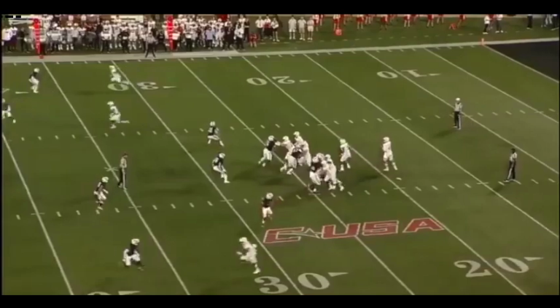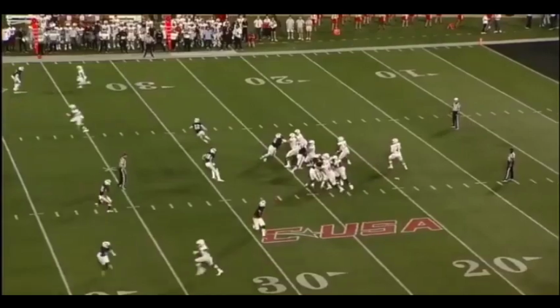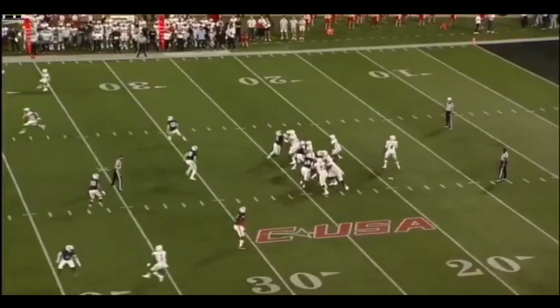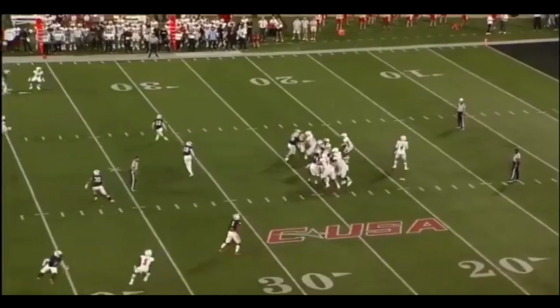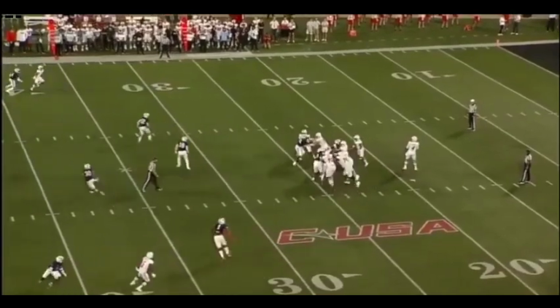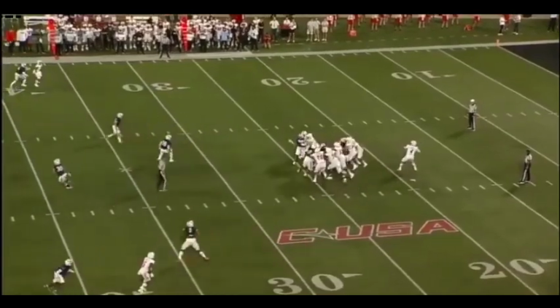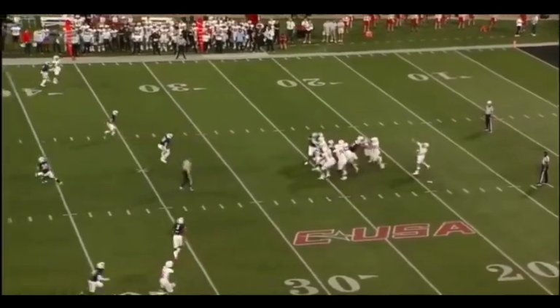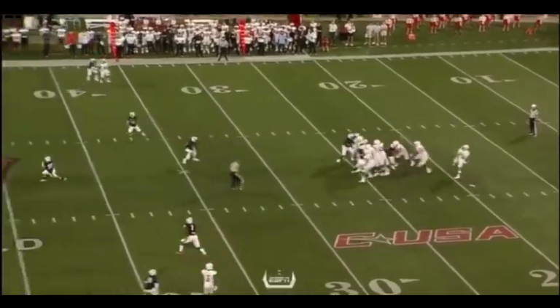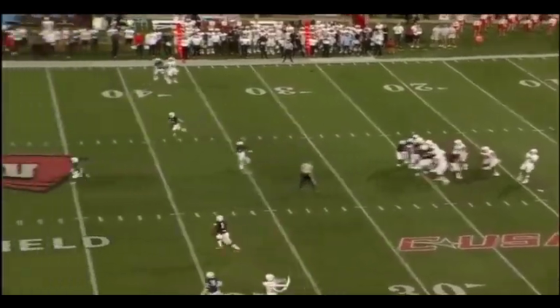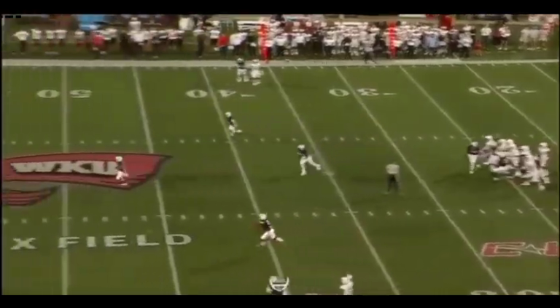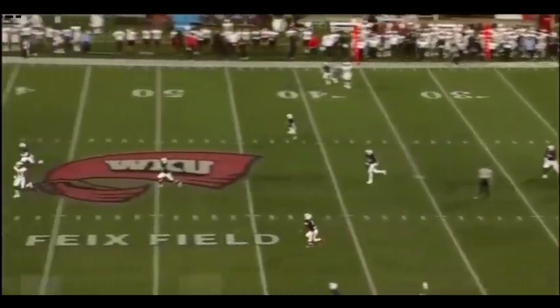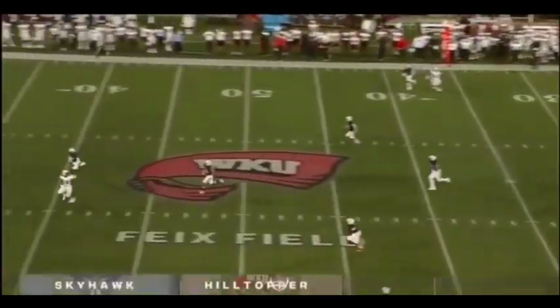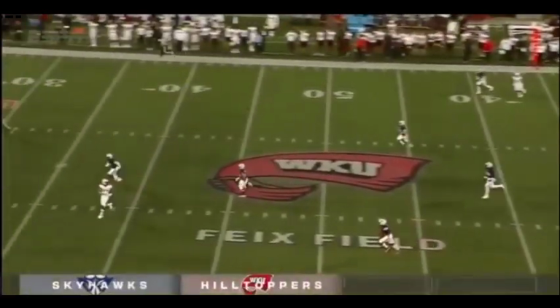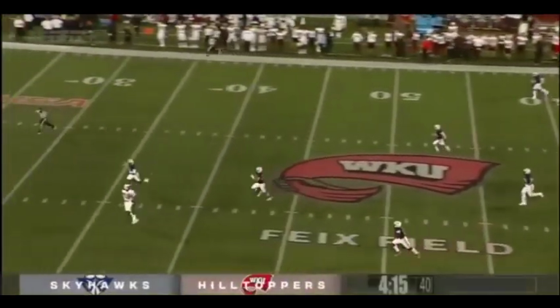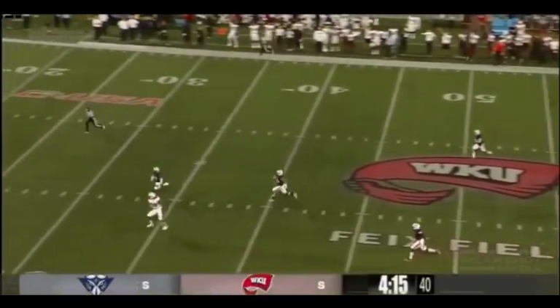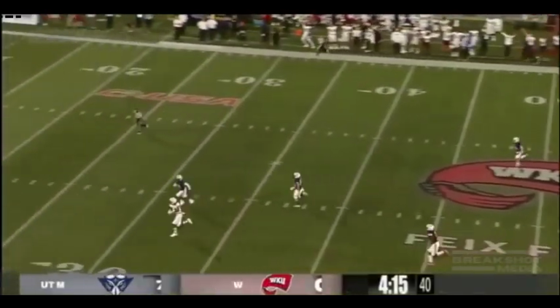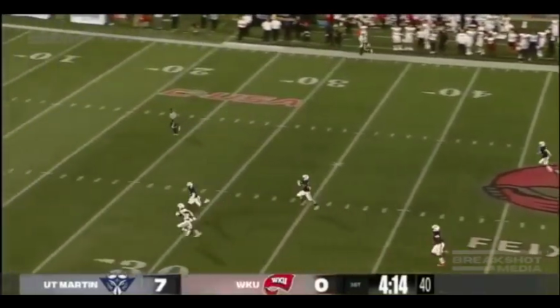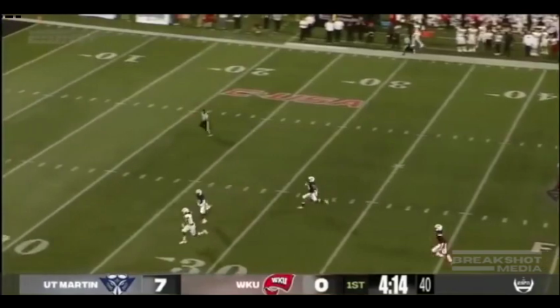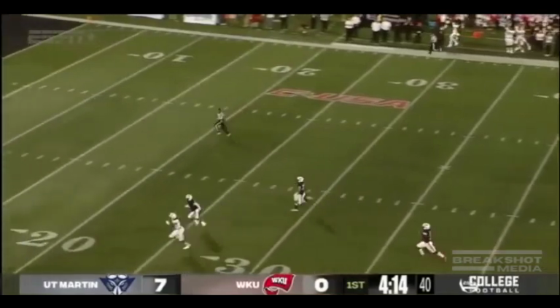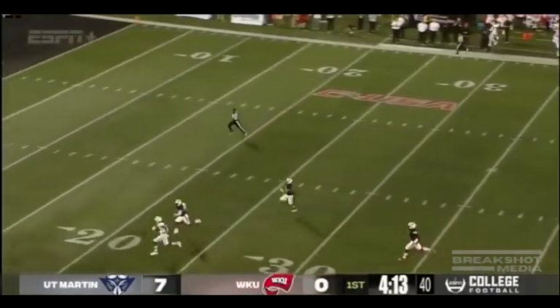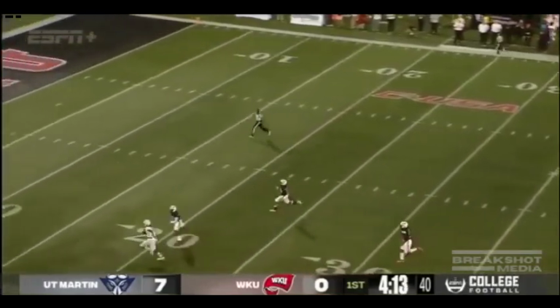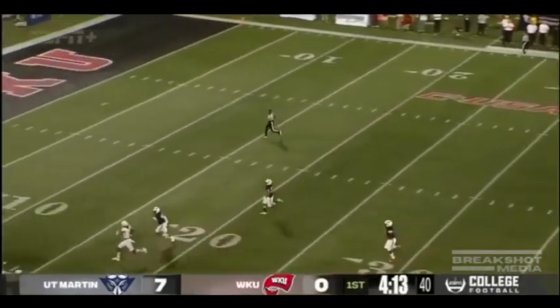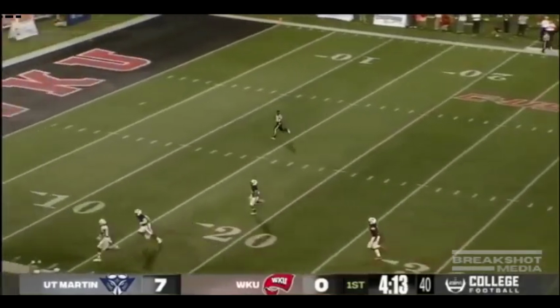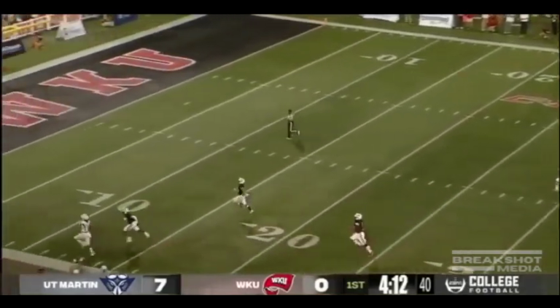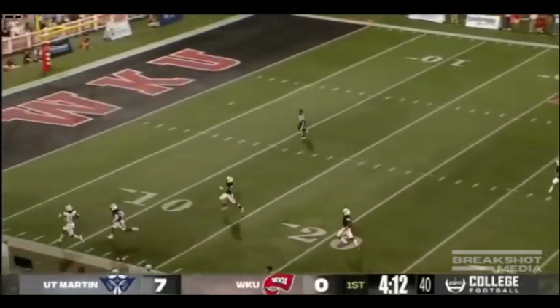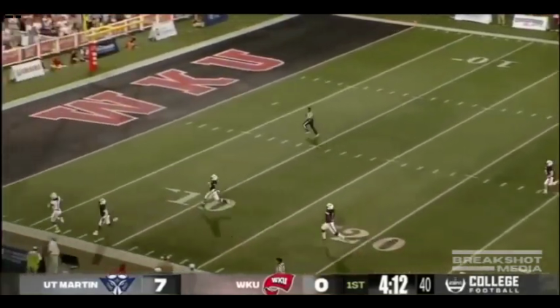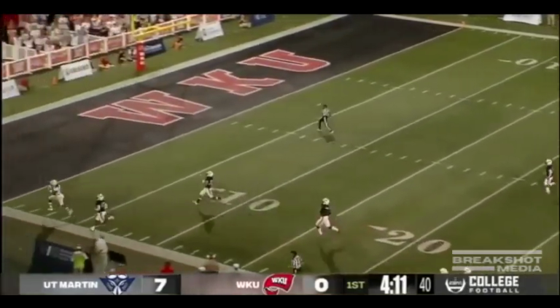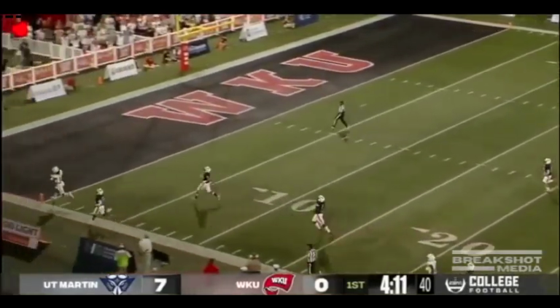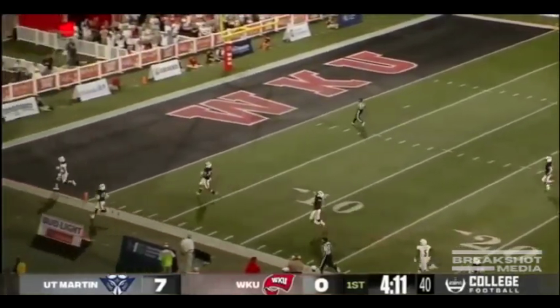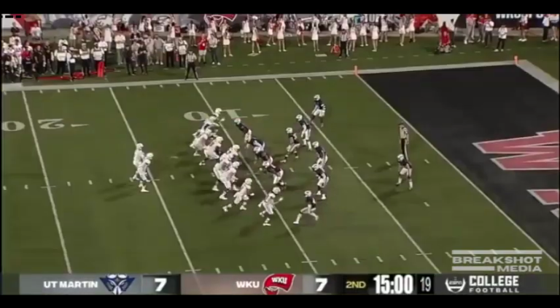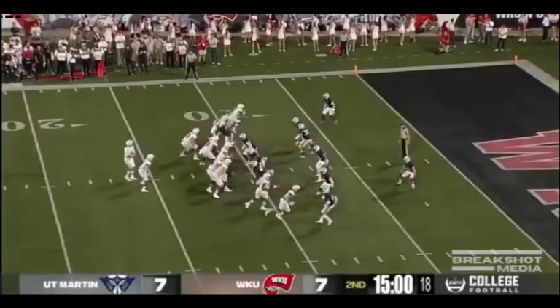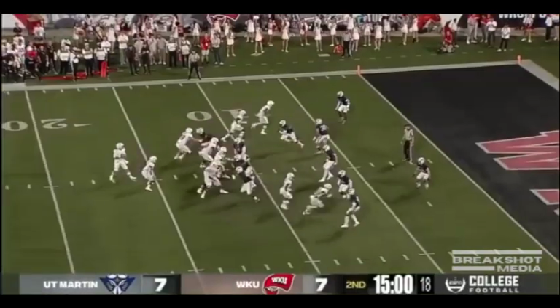Surprised at some of the play calling right here early on. Zappi is going to take a shot. He's got Davis in stride. Davis streaks down the sideline to the line of scrimmage.